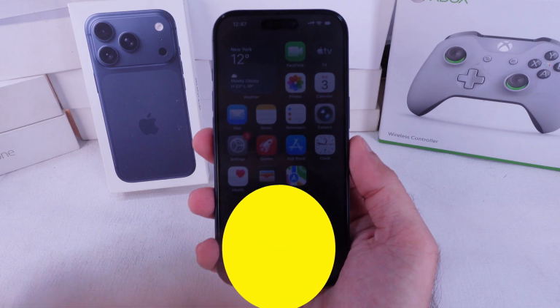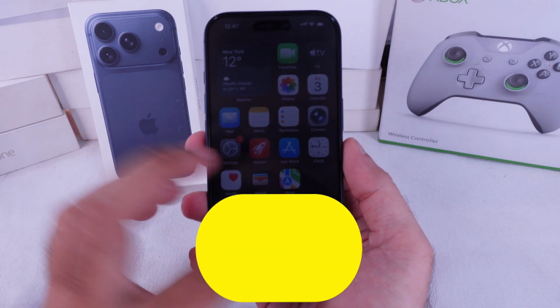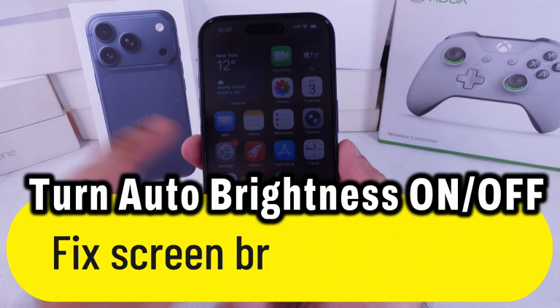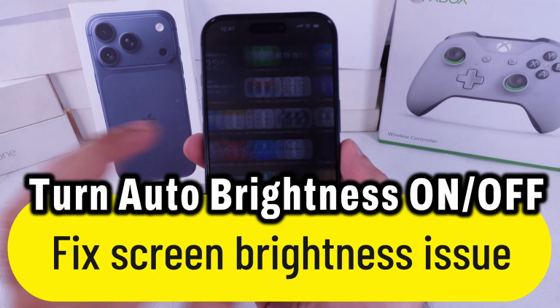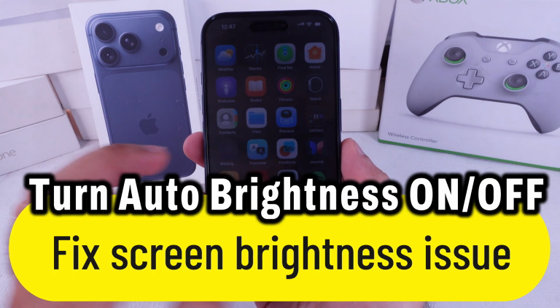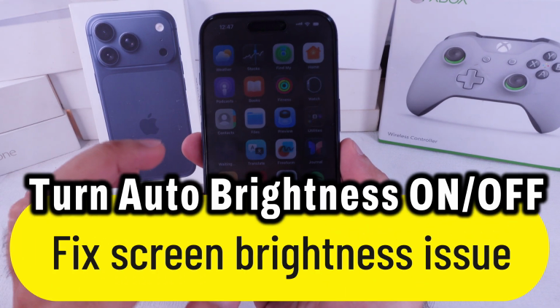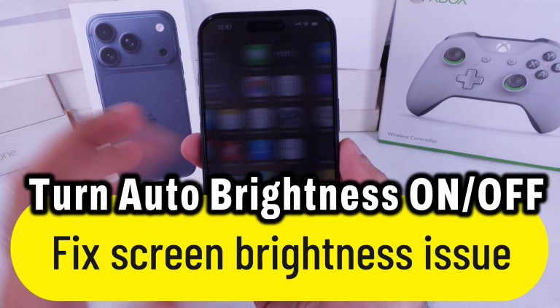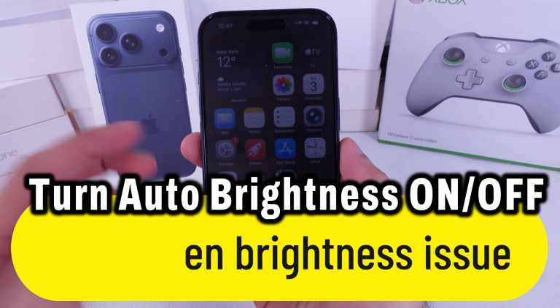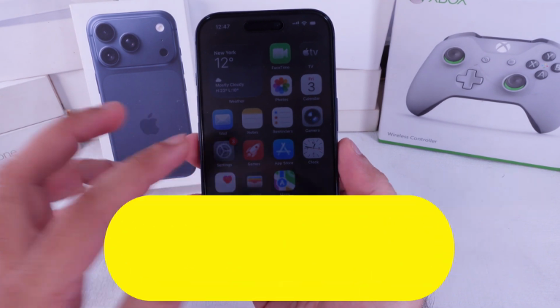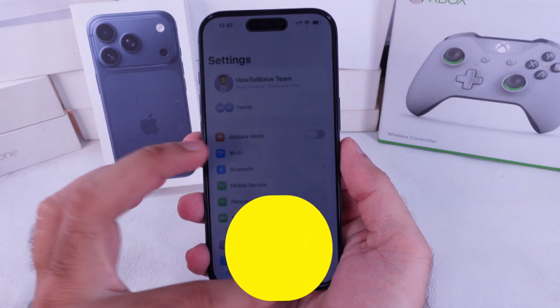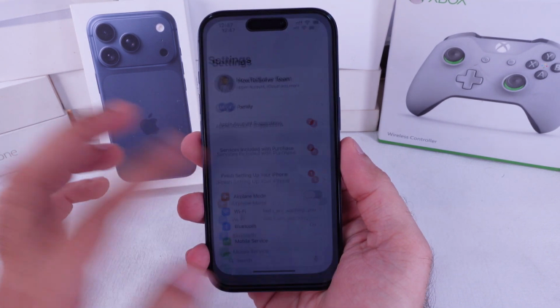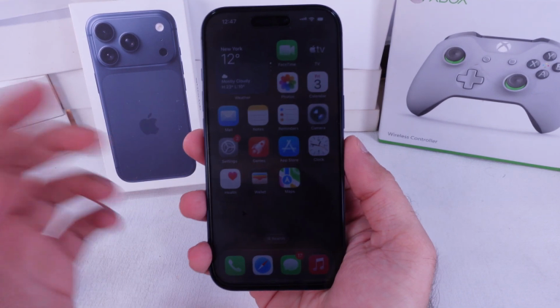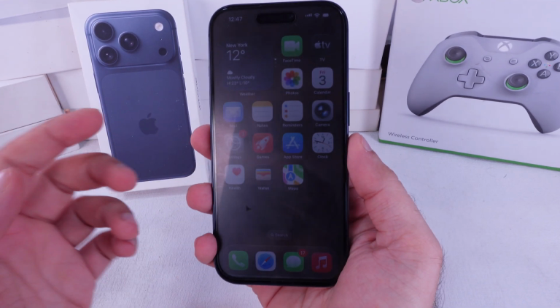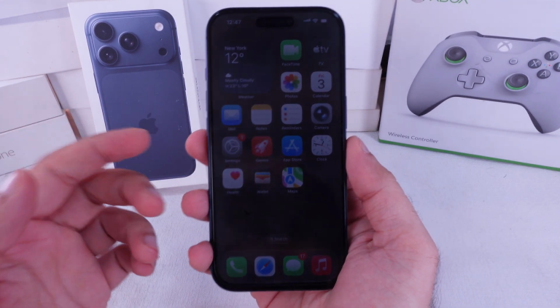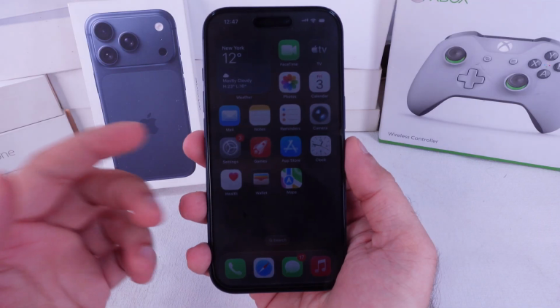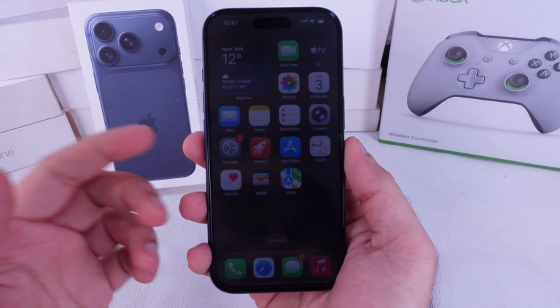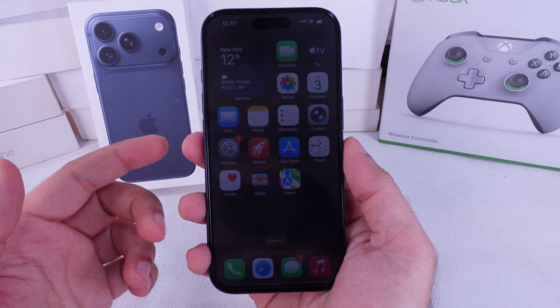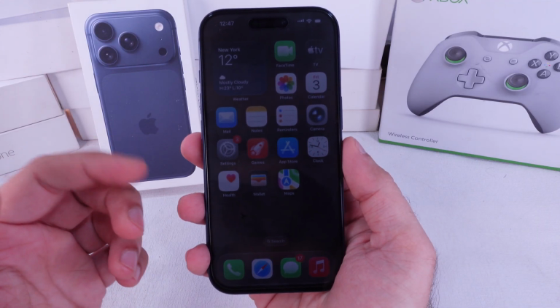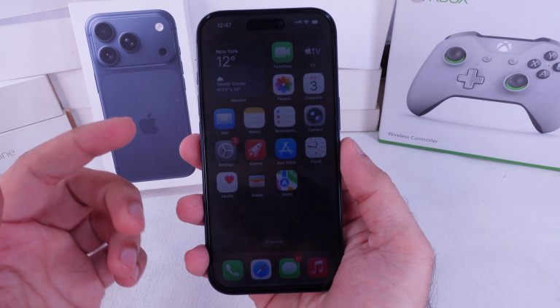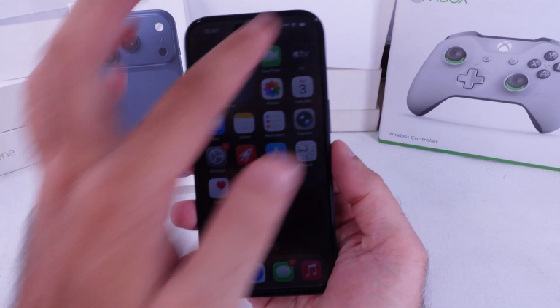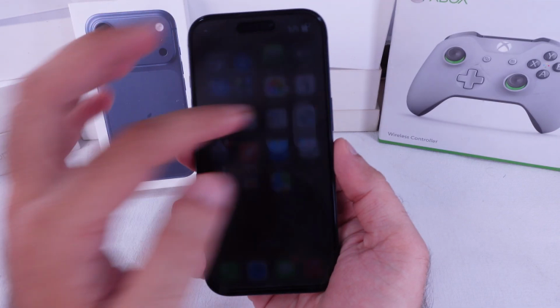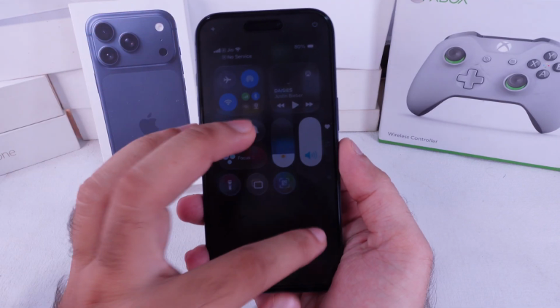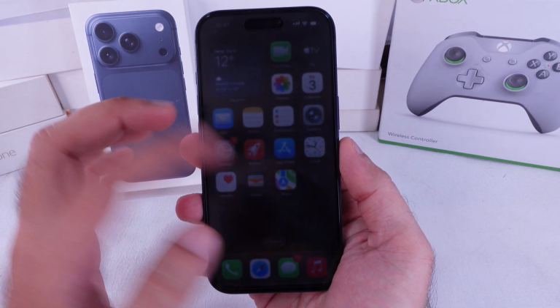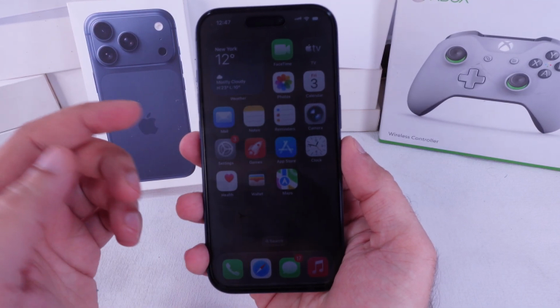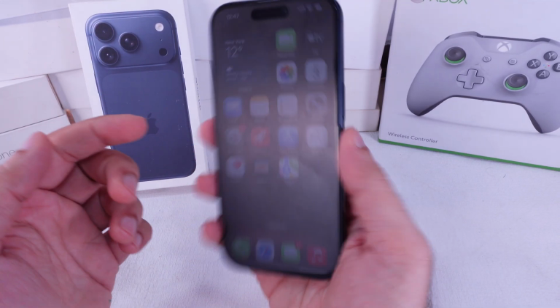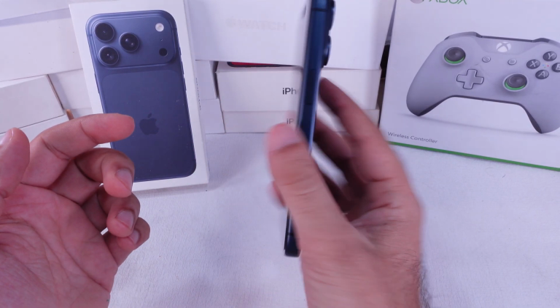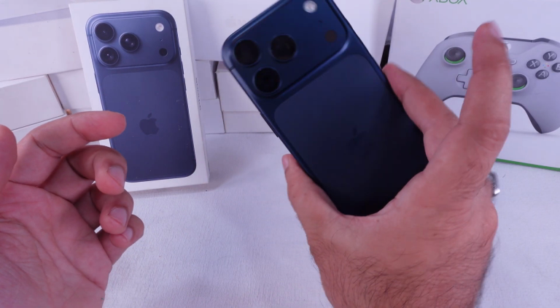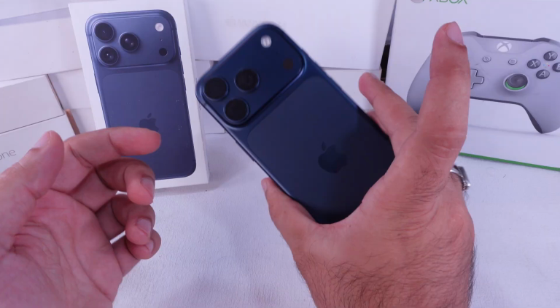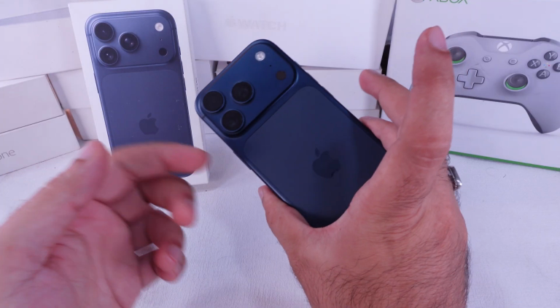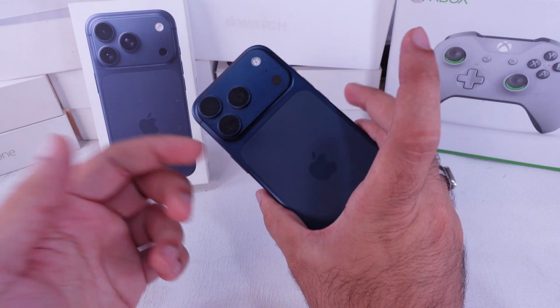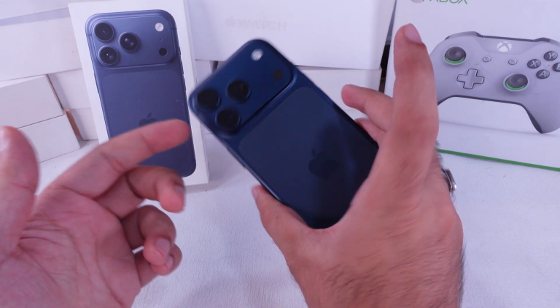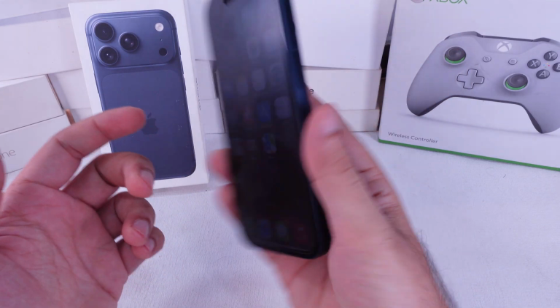If your iPhone screen's blasting your eyes in the dark or looking super dim out in the sun, that's probably because auto brightness is off. We're going to flip that switch on your iPhone 17 Pro, Pro Max, or the new iPhone Air right here.